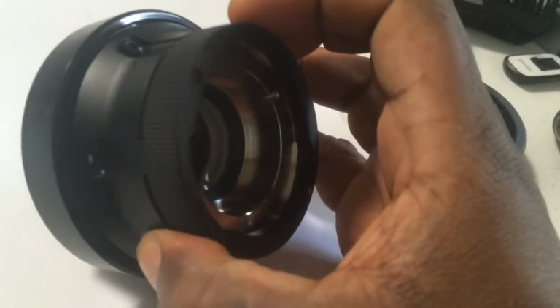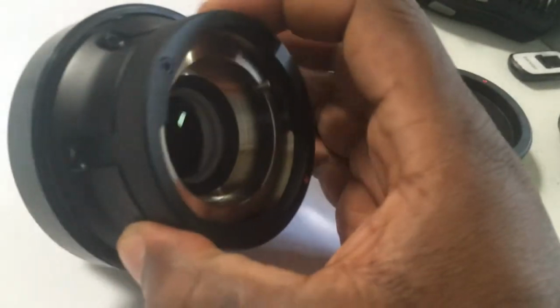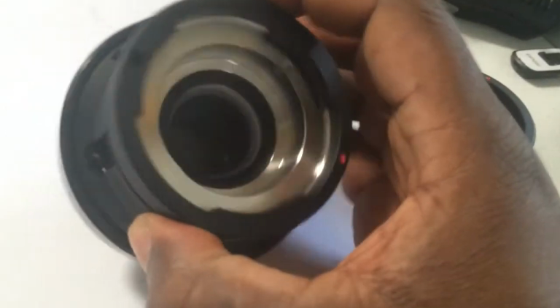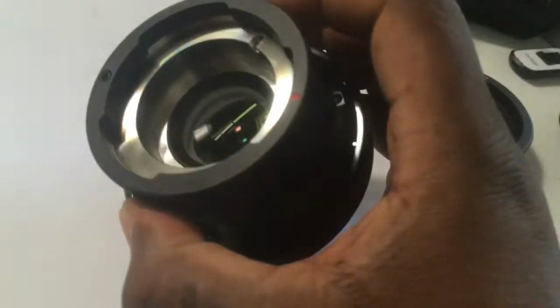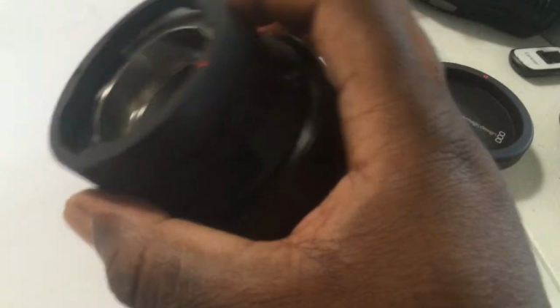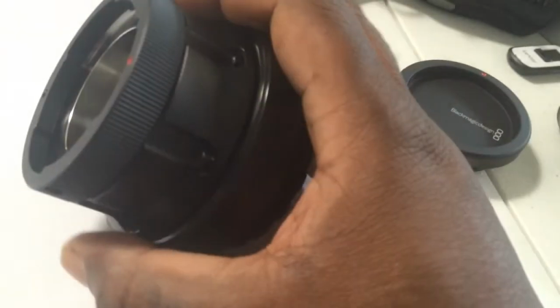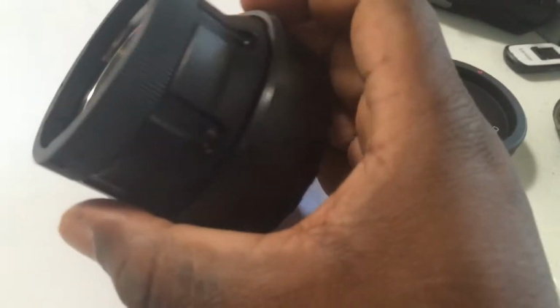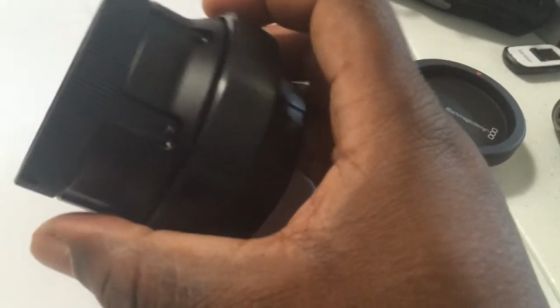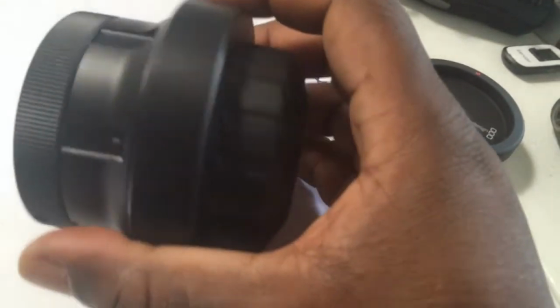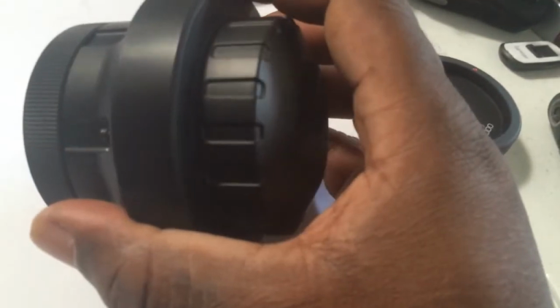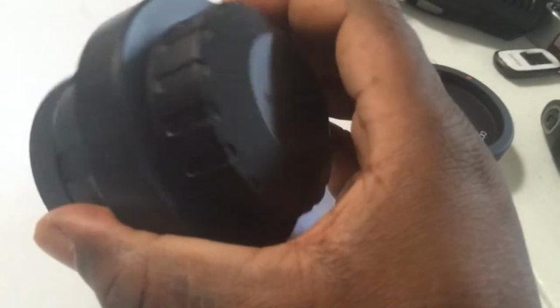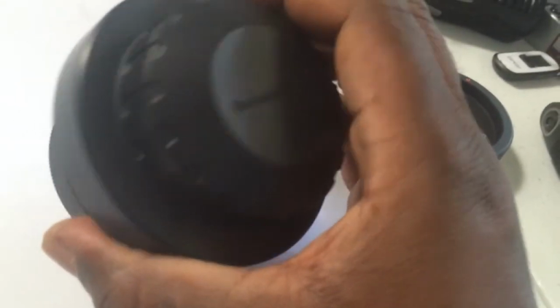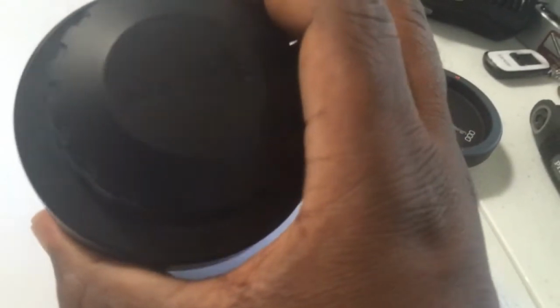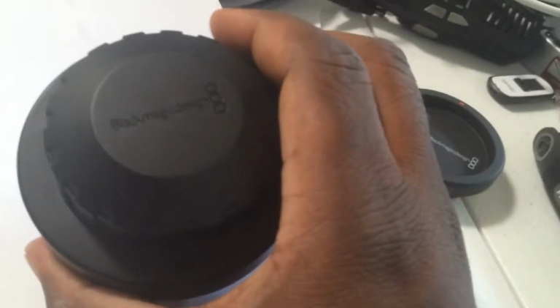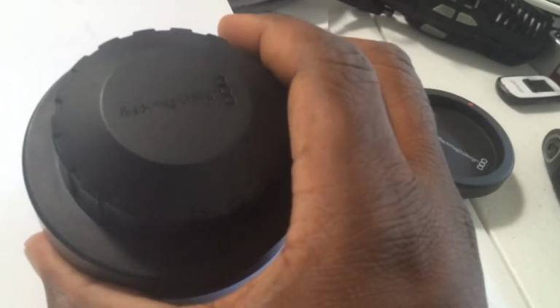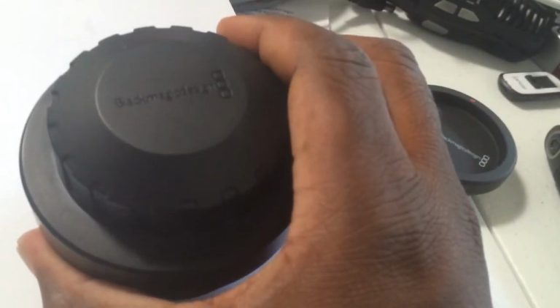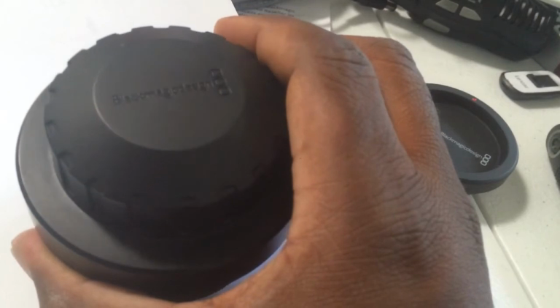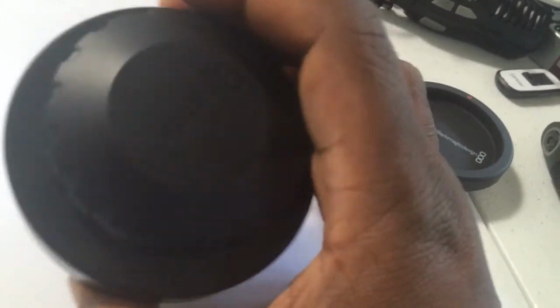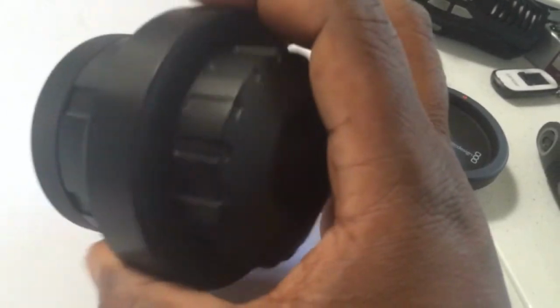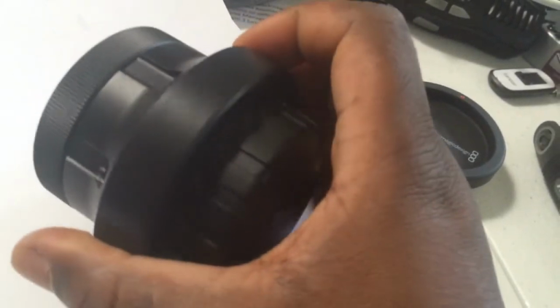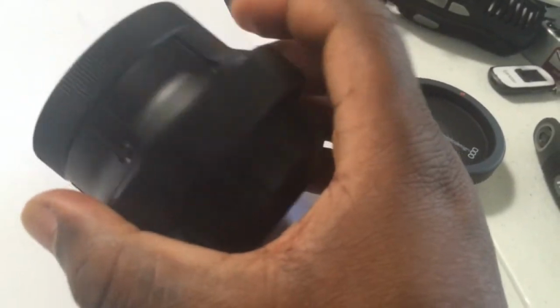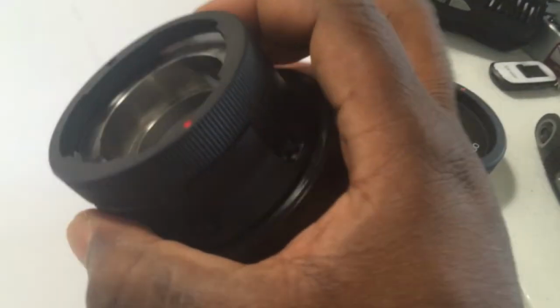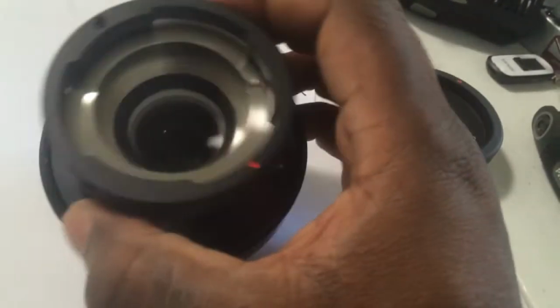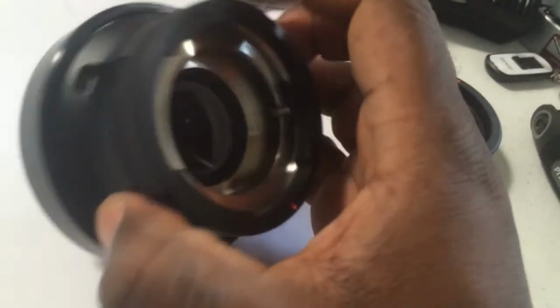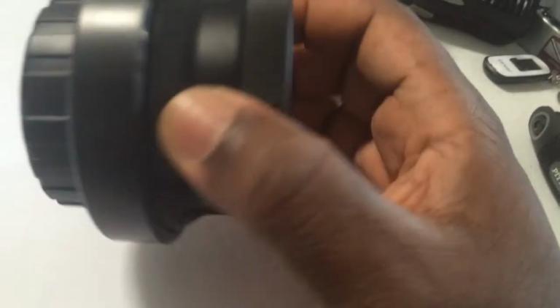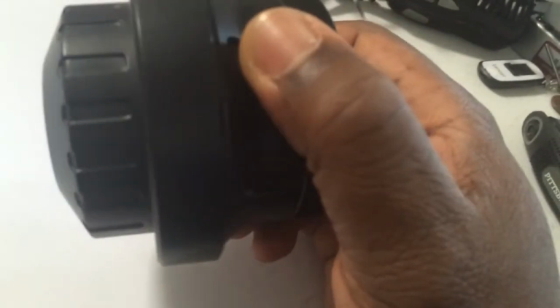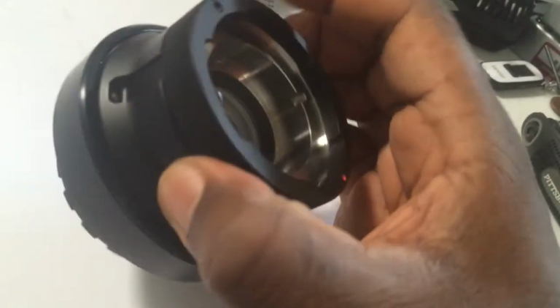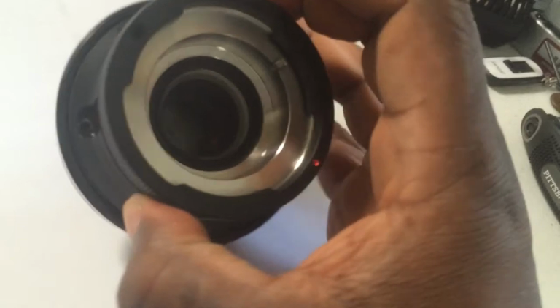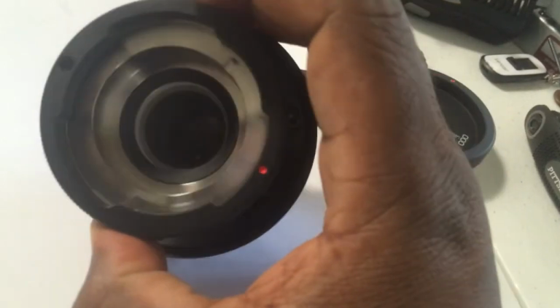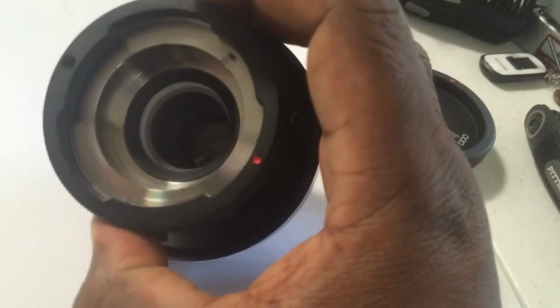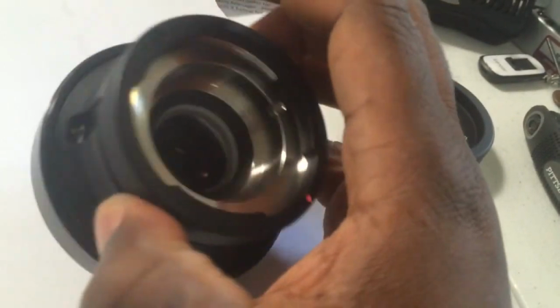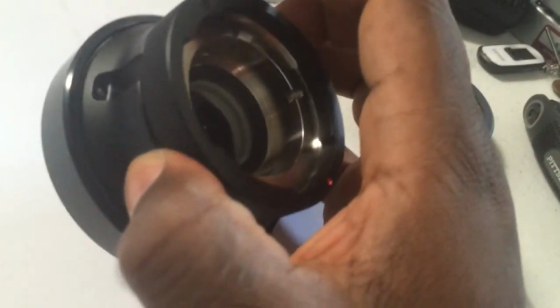If you had this frustration and you can't find it in the manual or get help from someone else, and you're half blind like this reviewer, then hopefully this video is of help to you. Alright, take it easy.